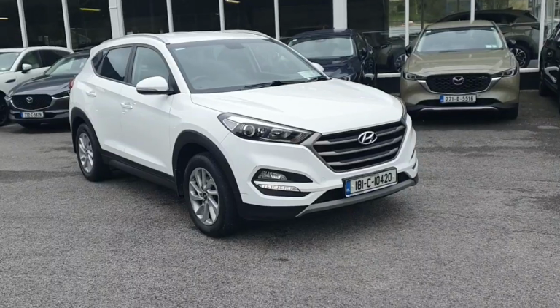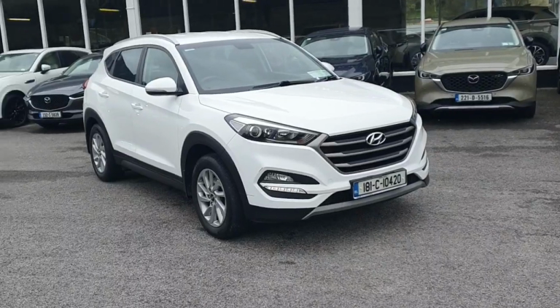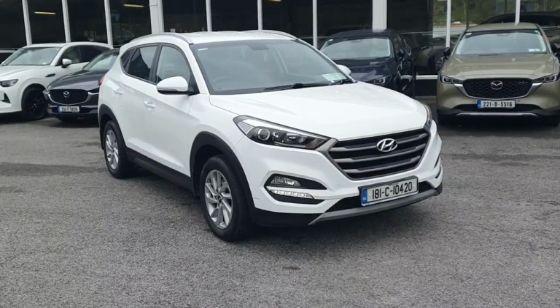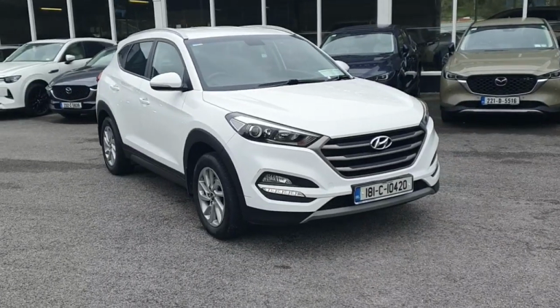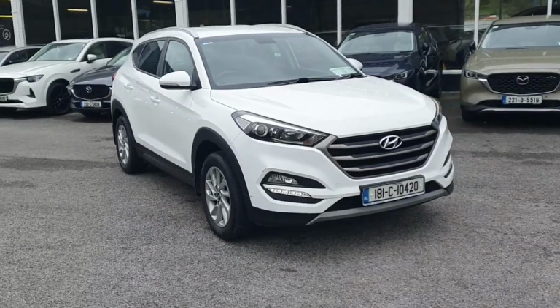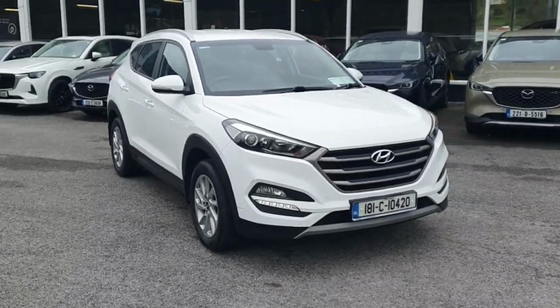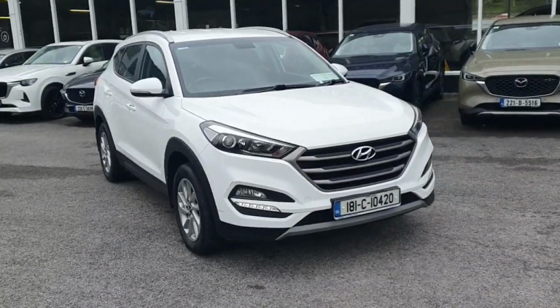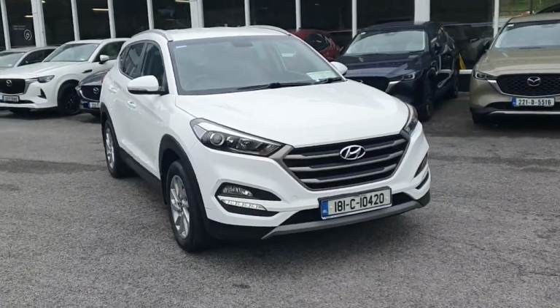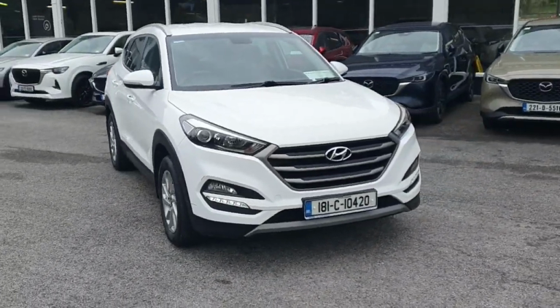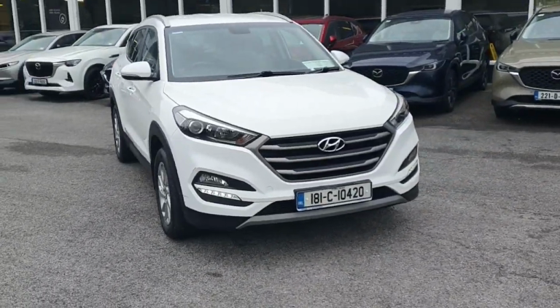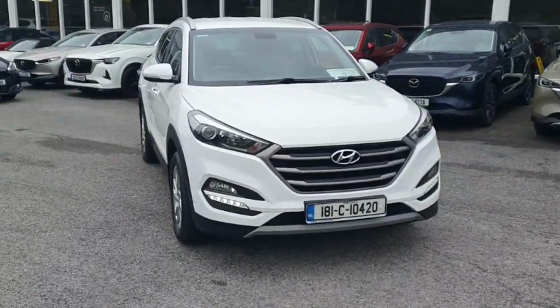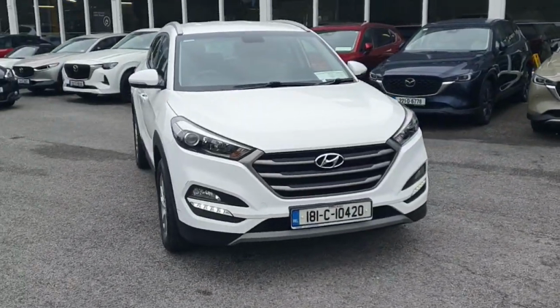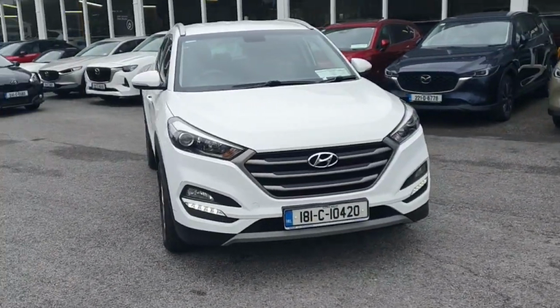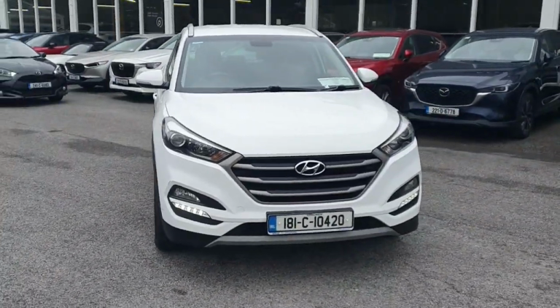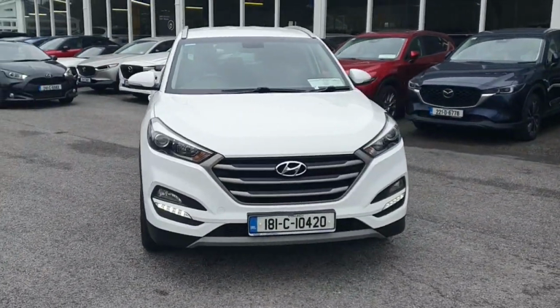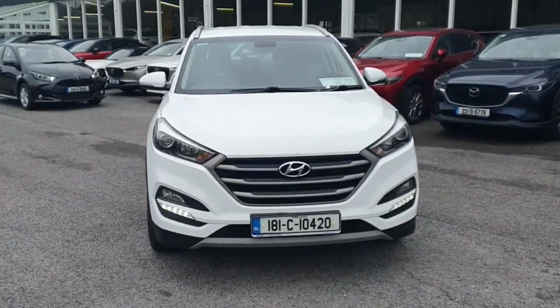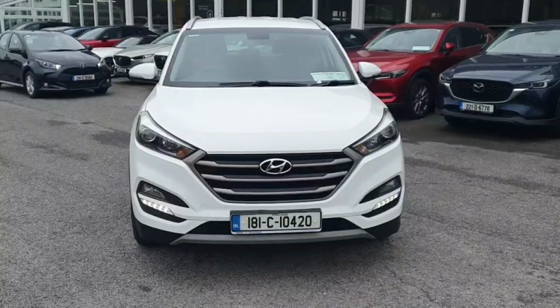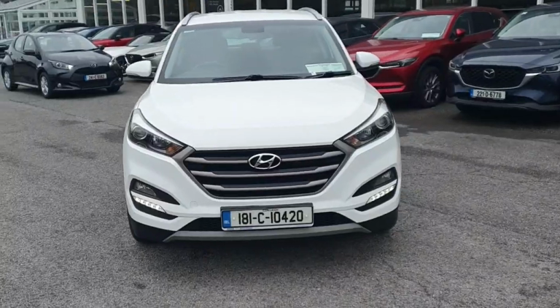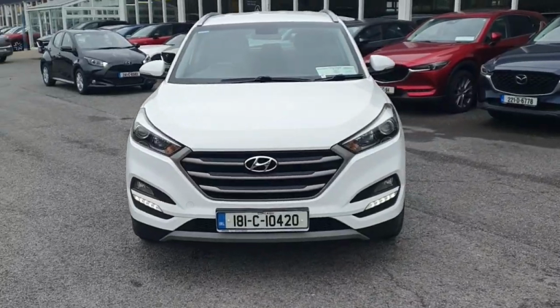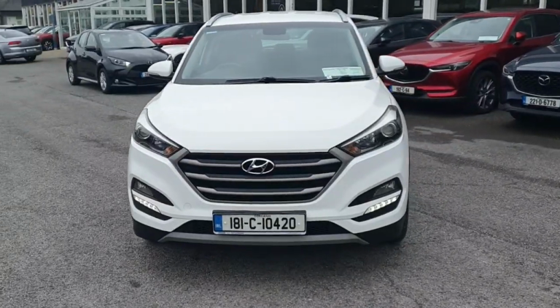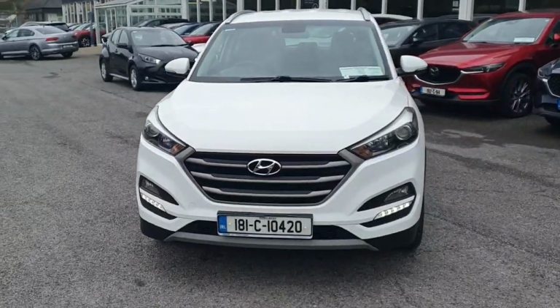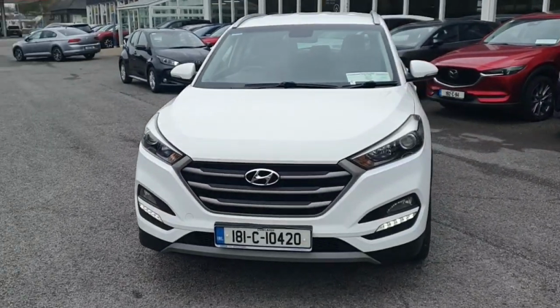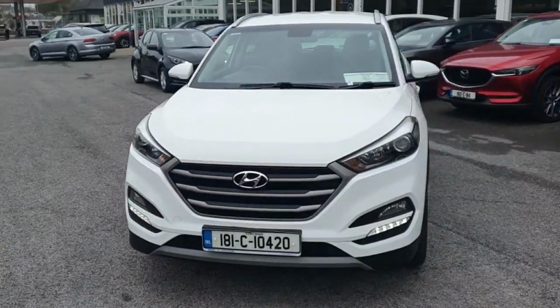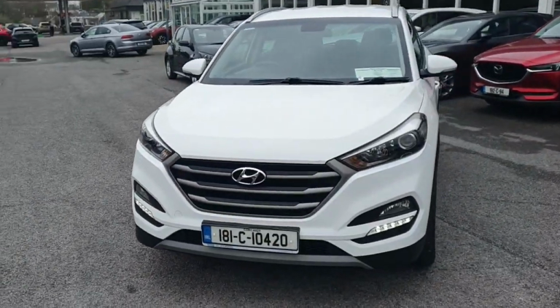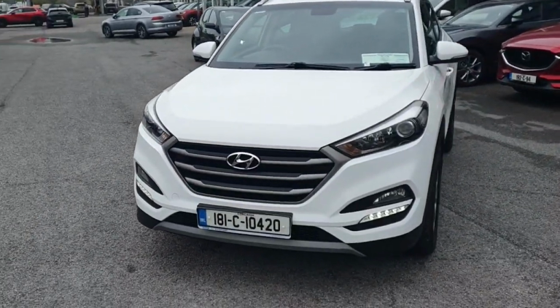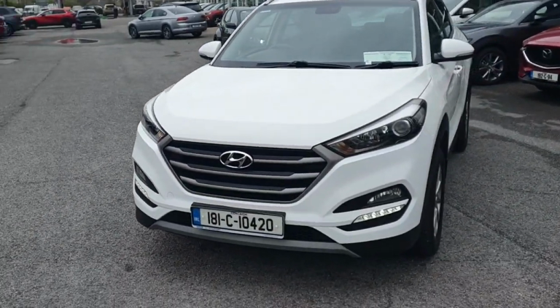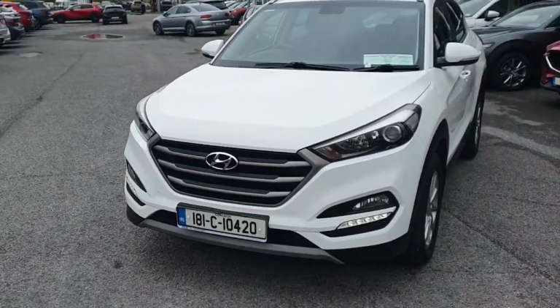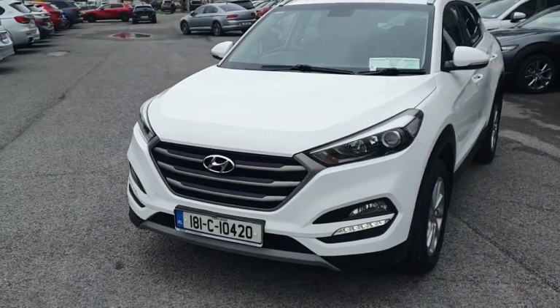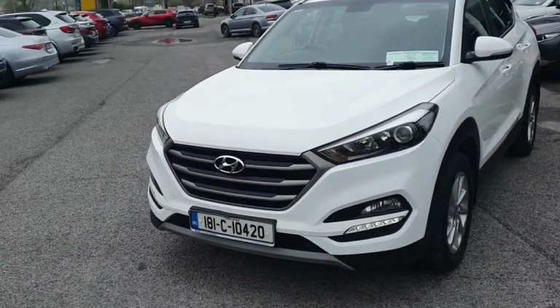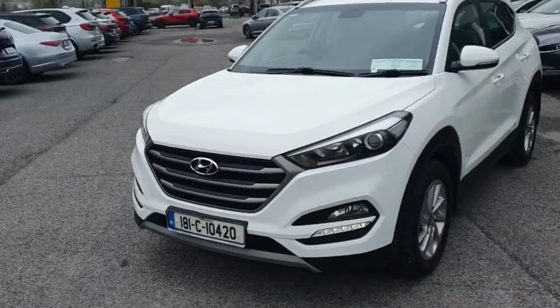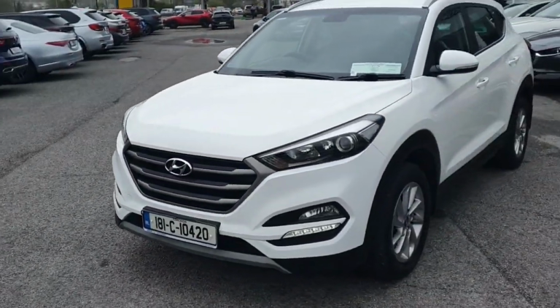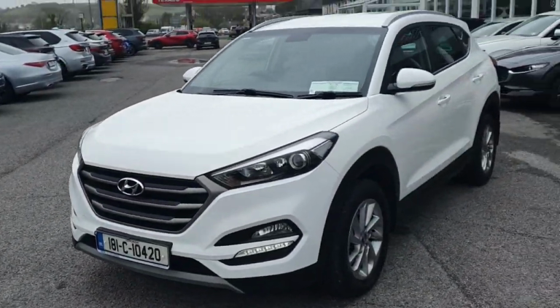This is the 181 Hyundai Tucson. It's a really stylish Atlas white. Looking at the front, LED lights and the two-tone radiator grille.